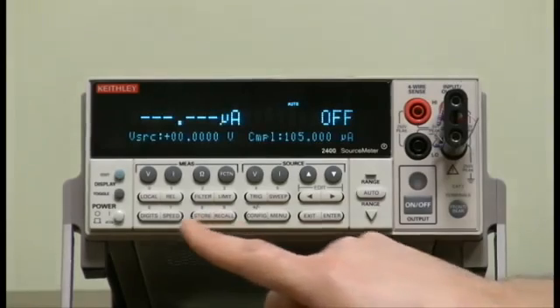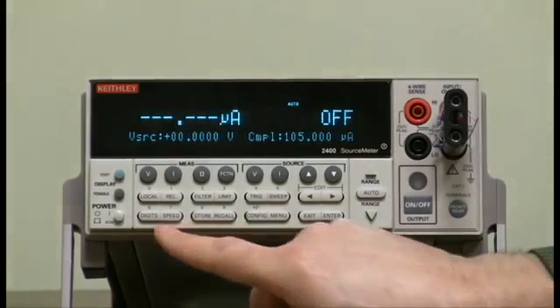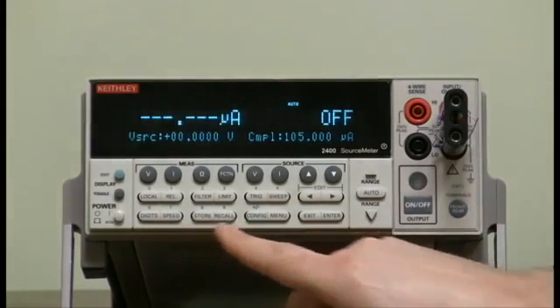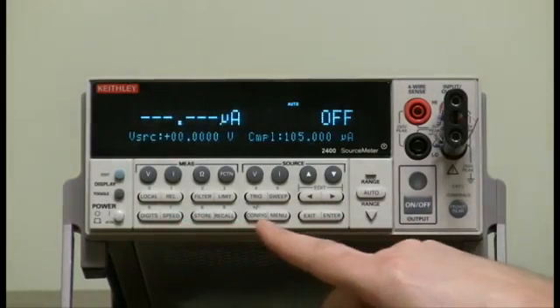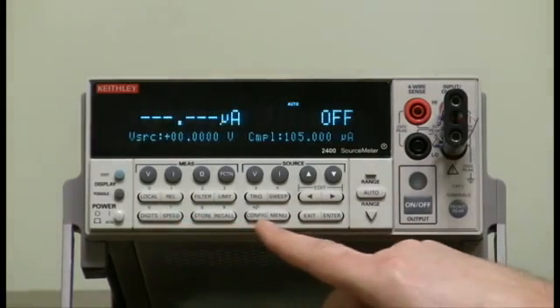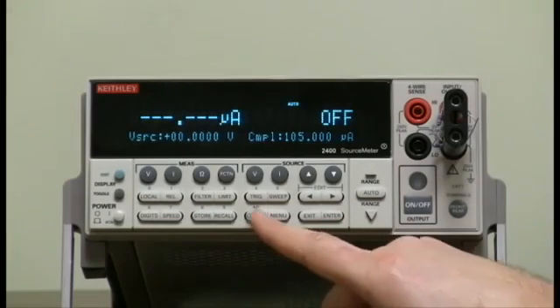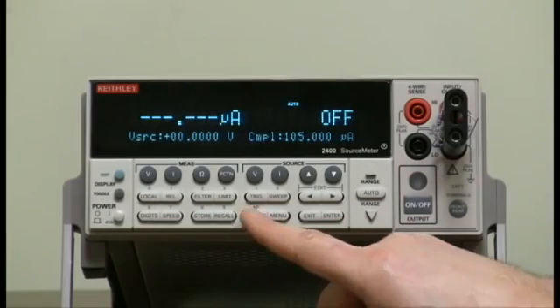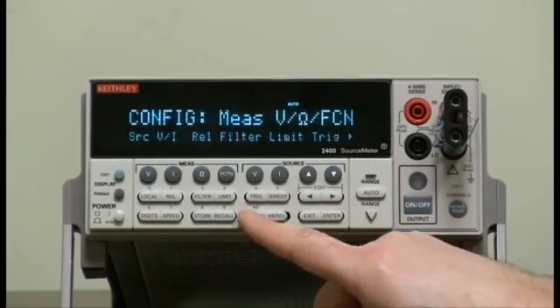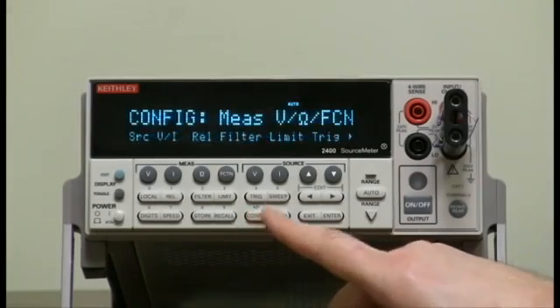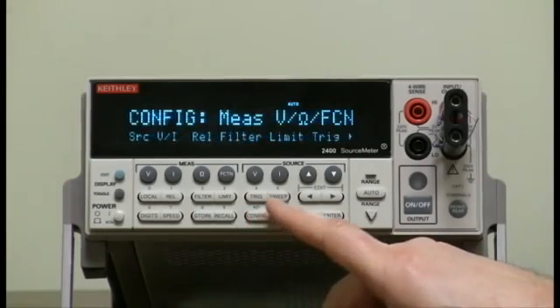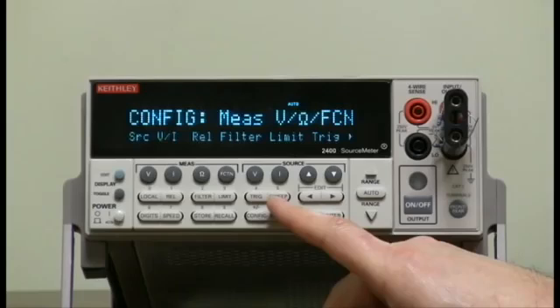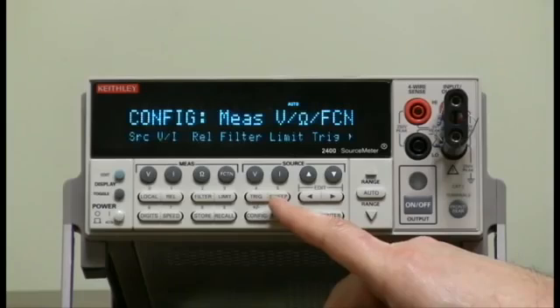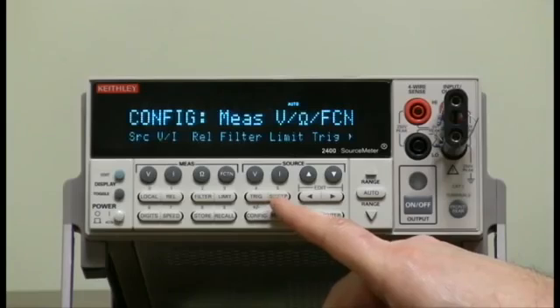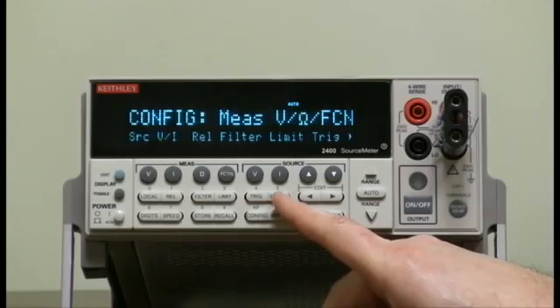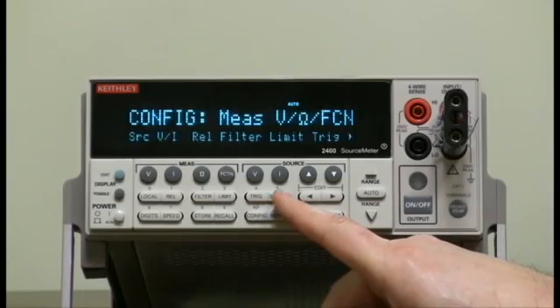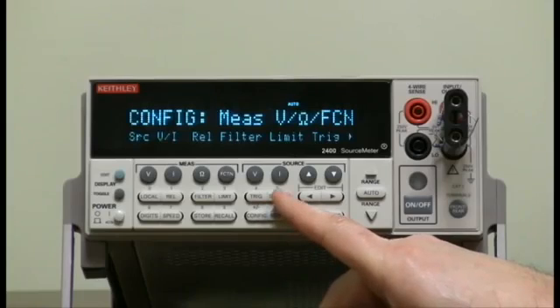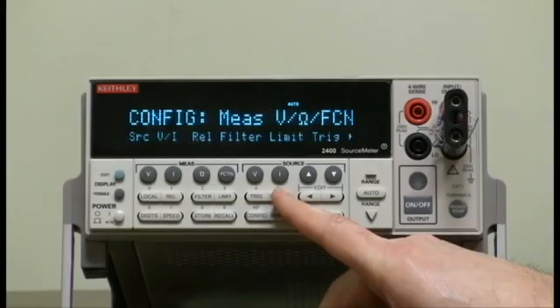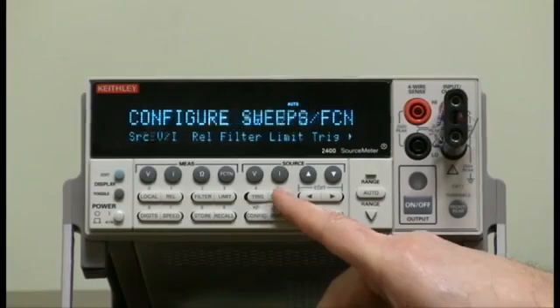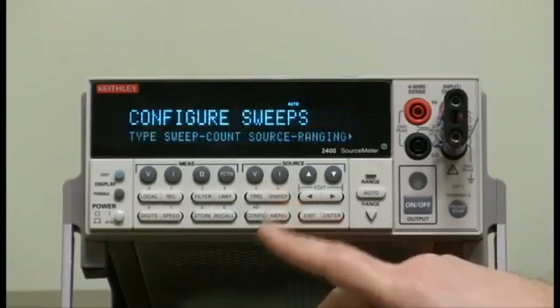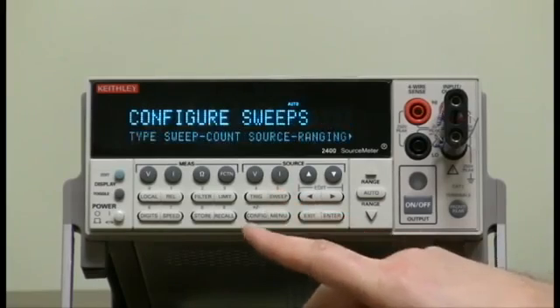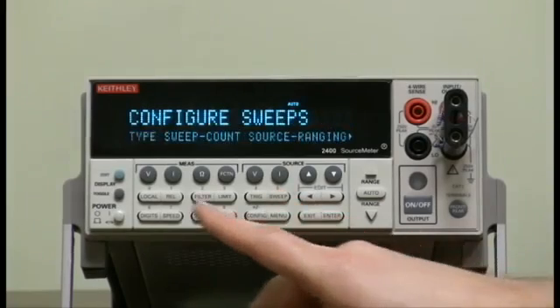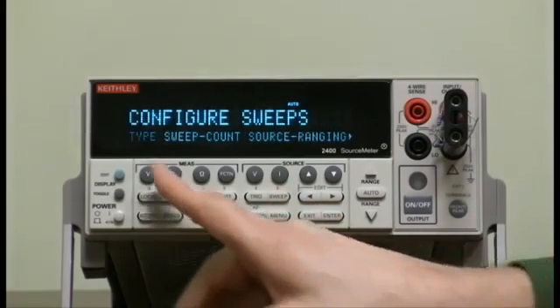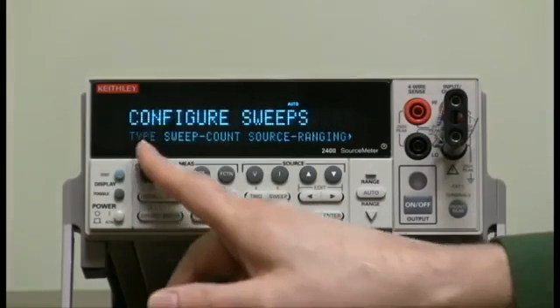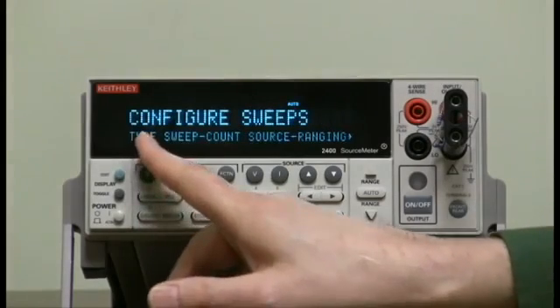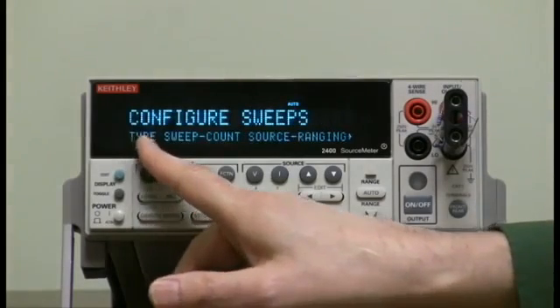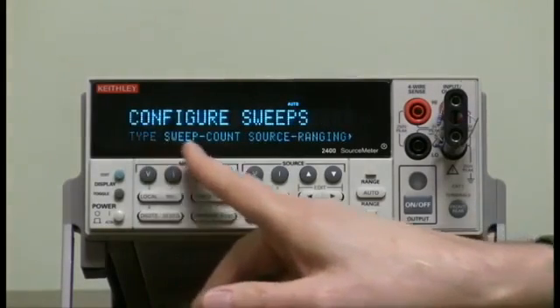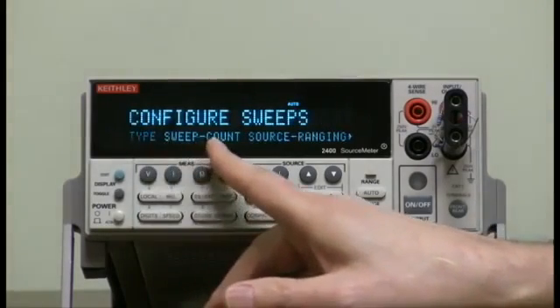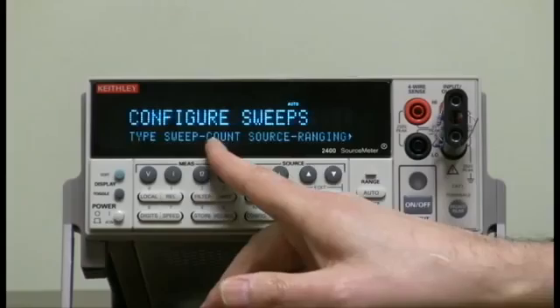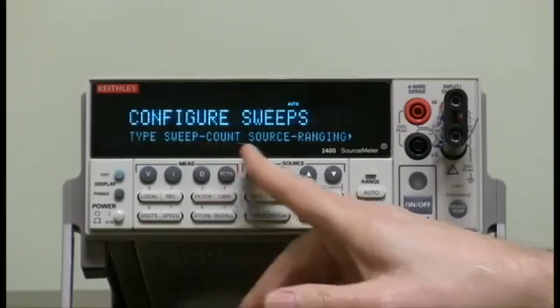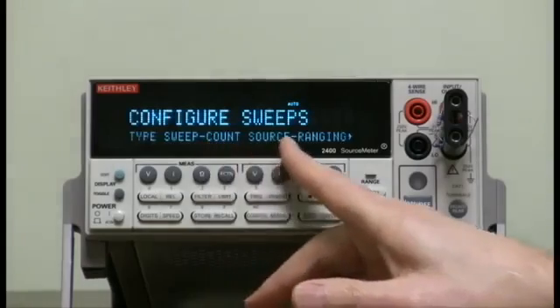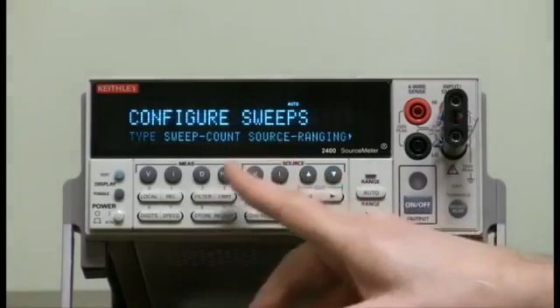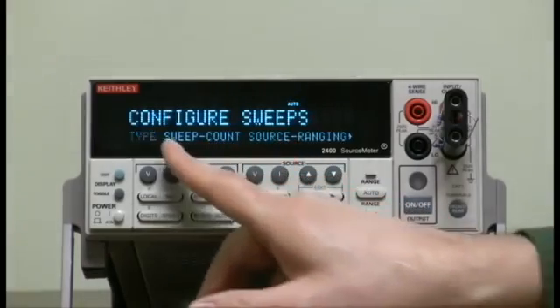Press the config button, then press the sweep button and let go. It asks you what type of sweep, the sweep count, and the source ranging.